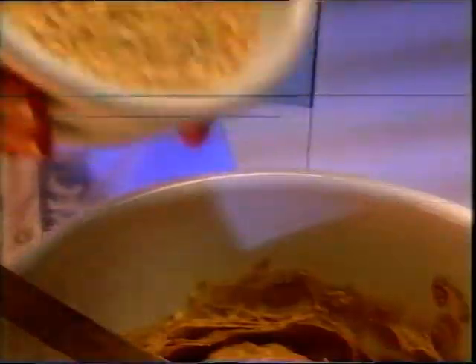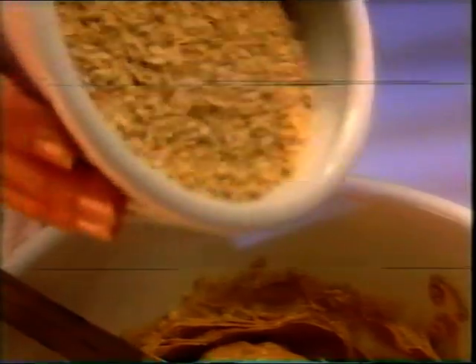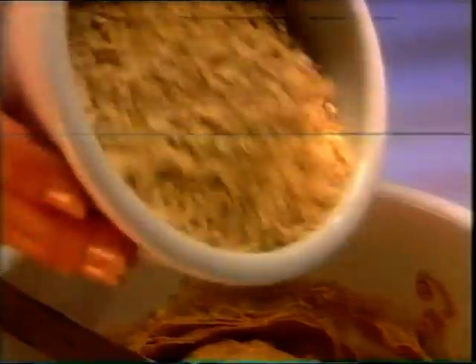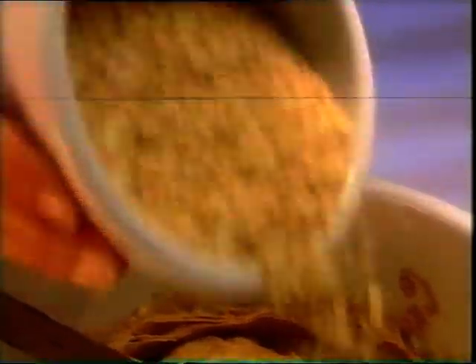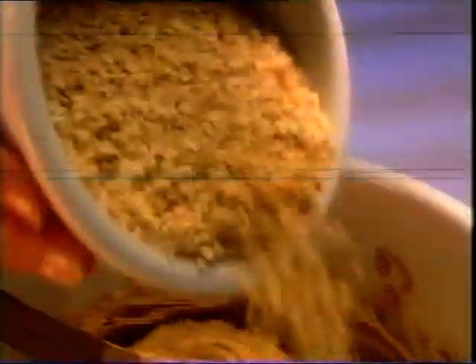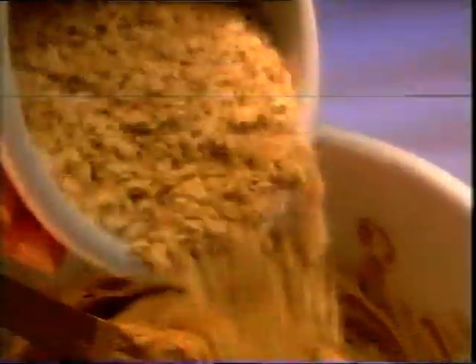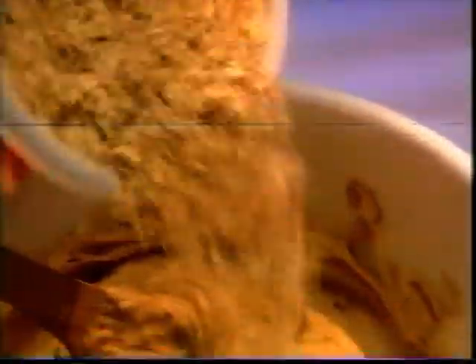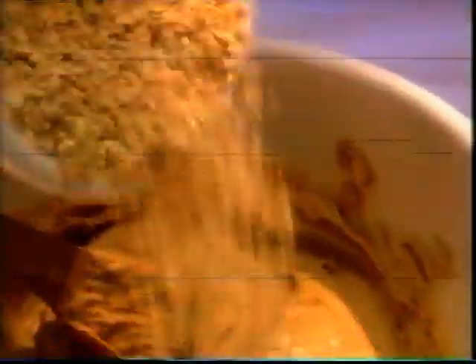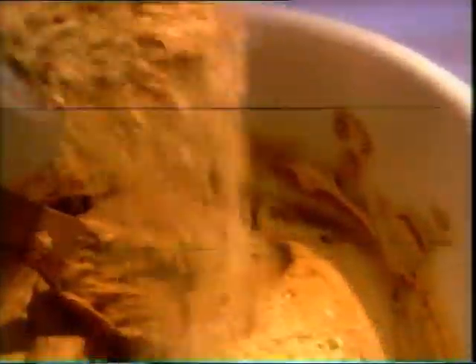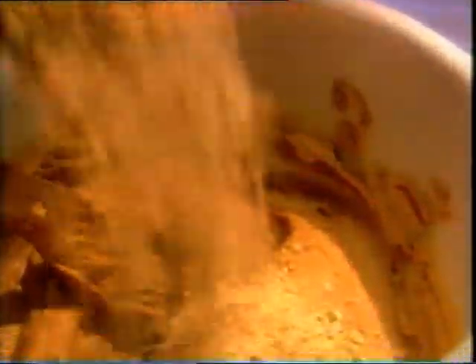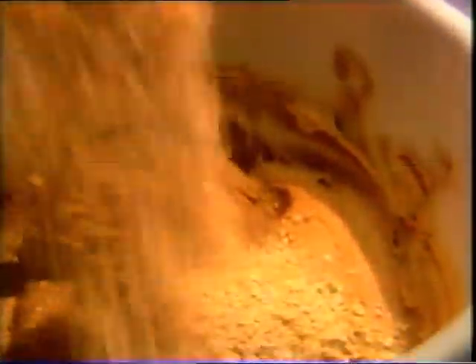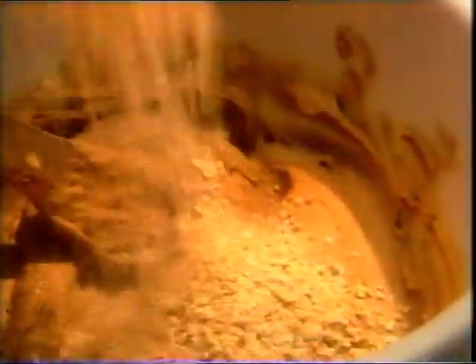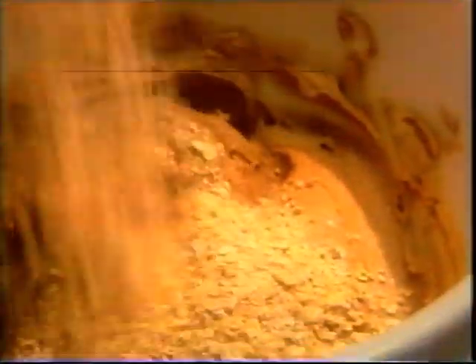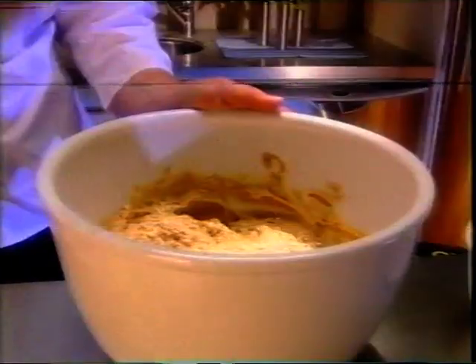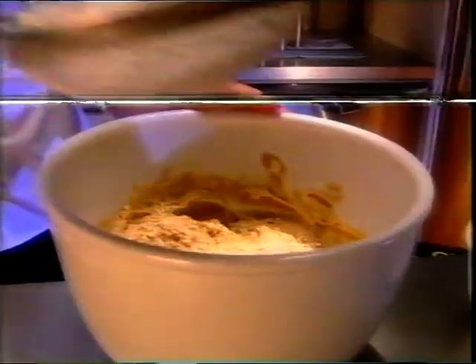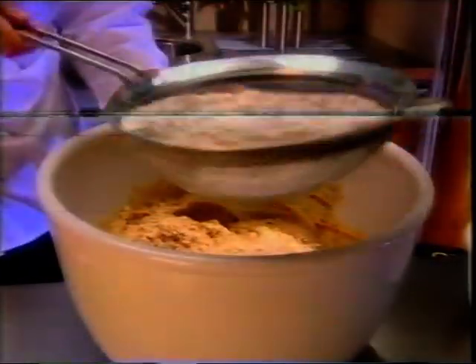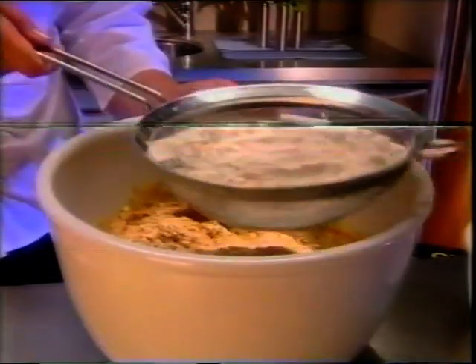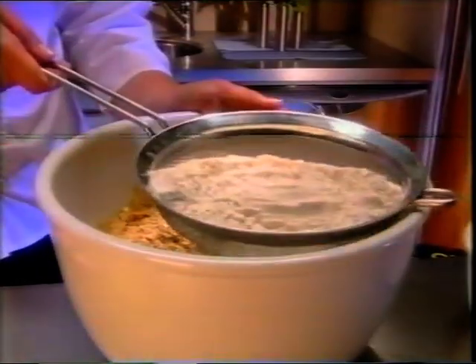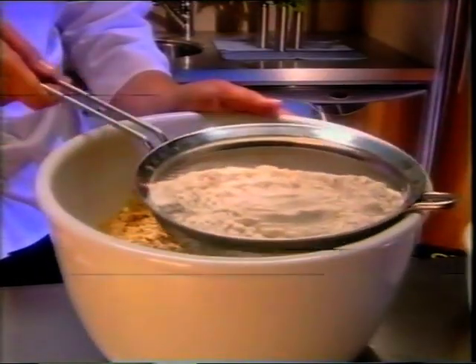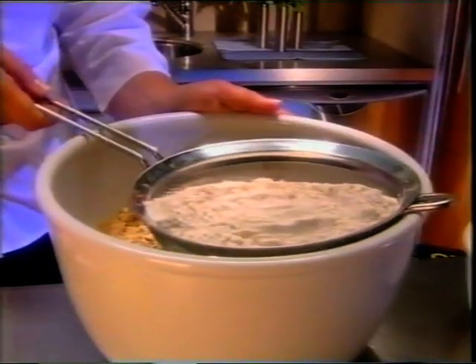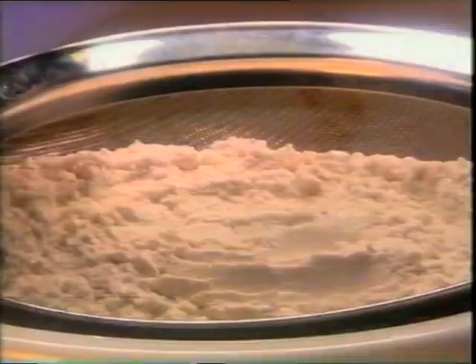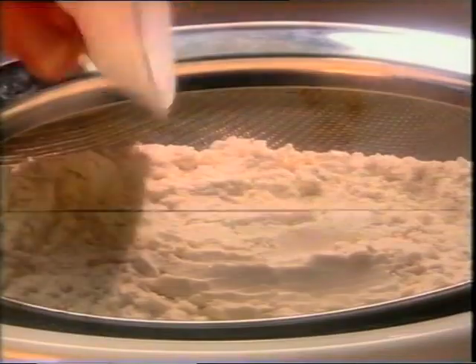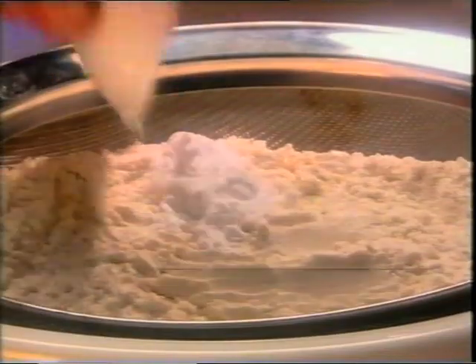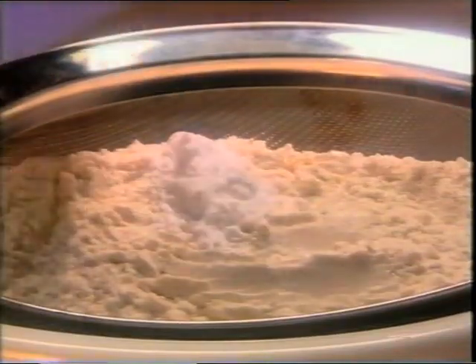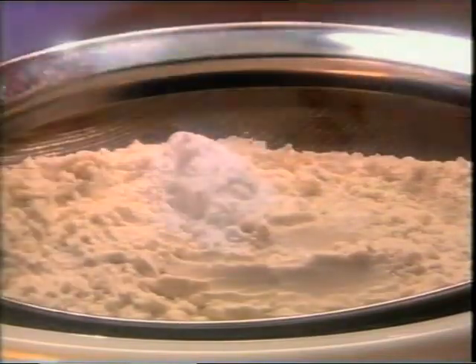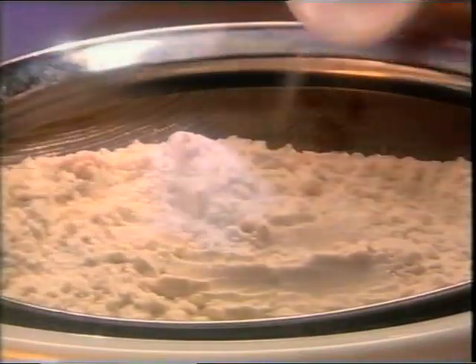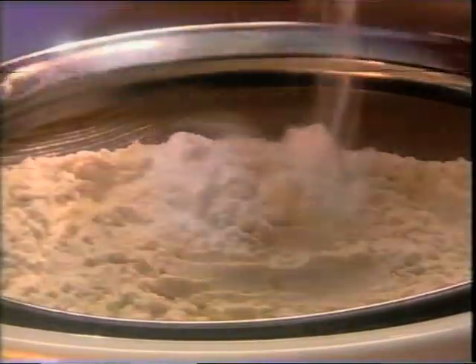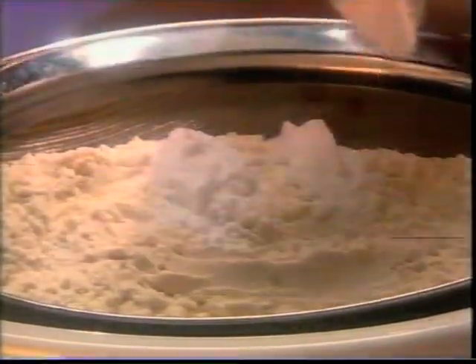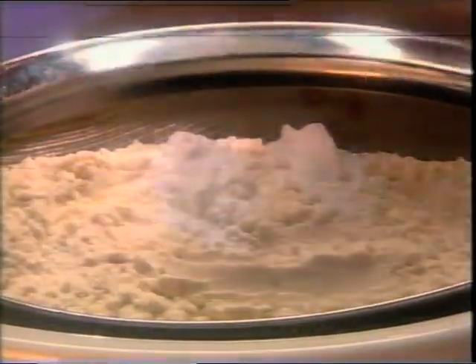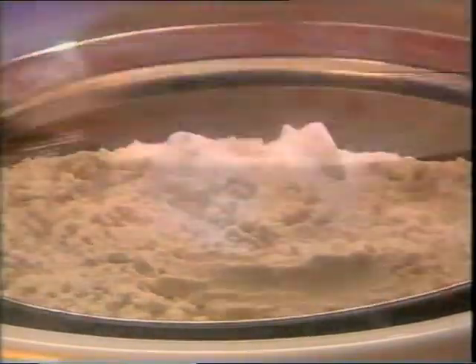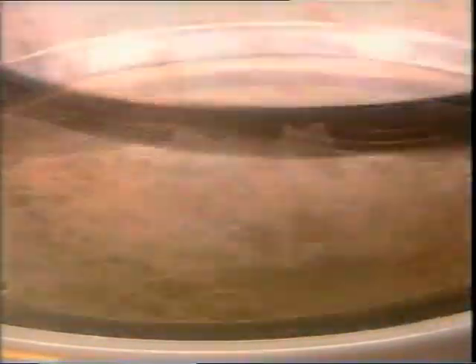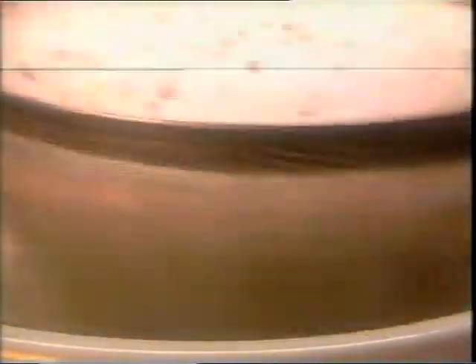For a great texture, add two cups of rolled oats and then sift in two cups of flour, one teaspoon each of baking powder and baking soda and stir to mix.